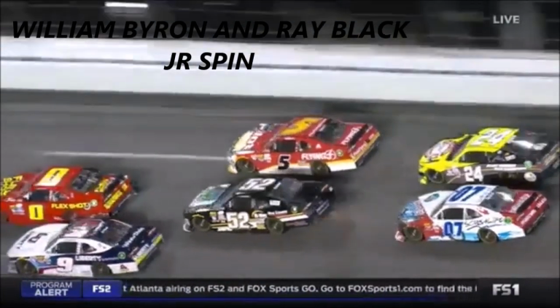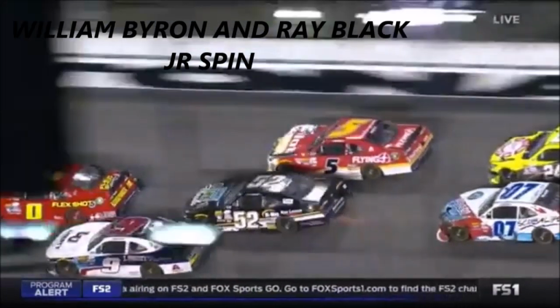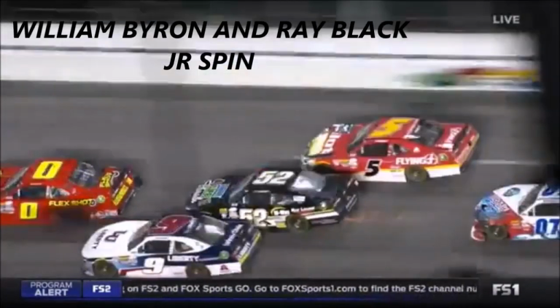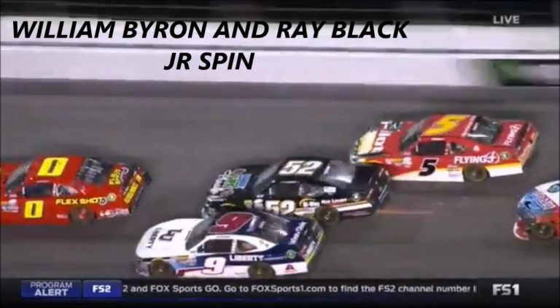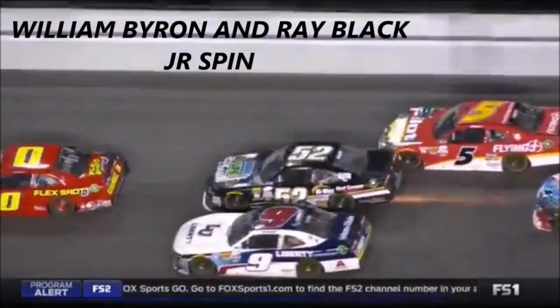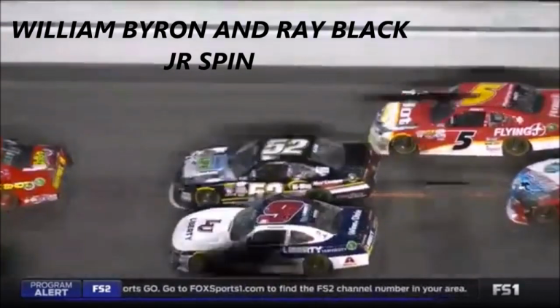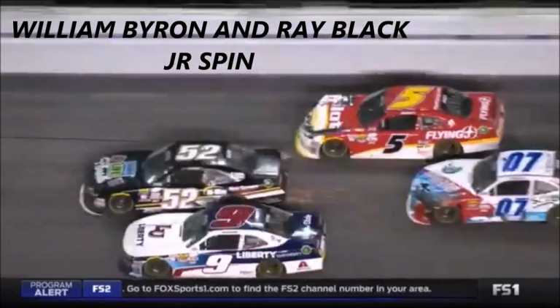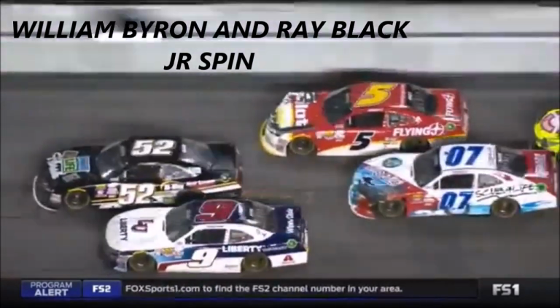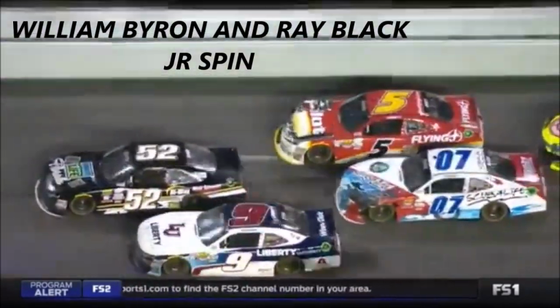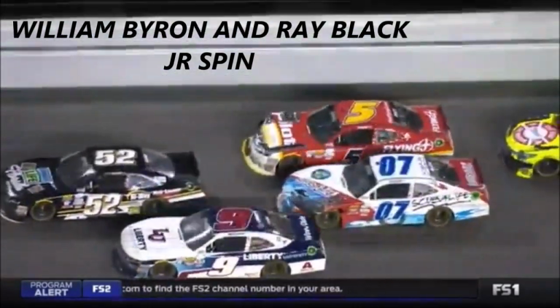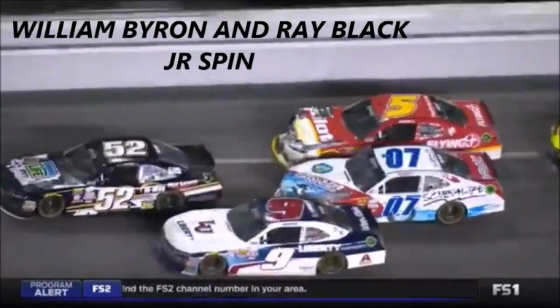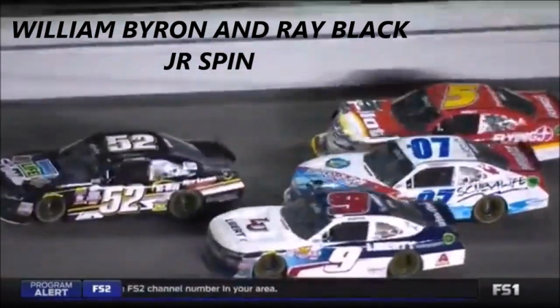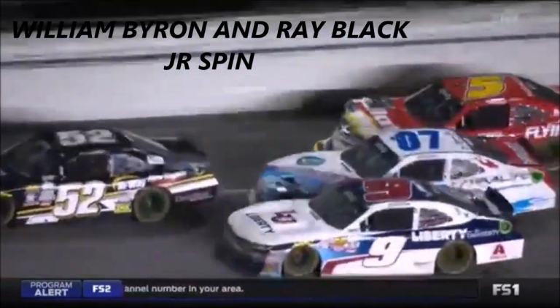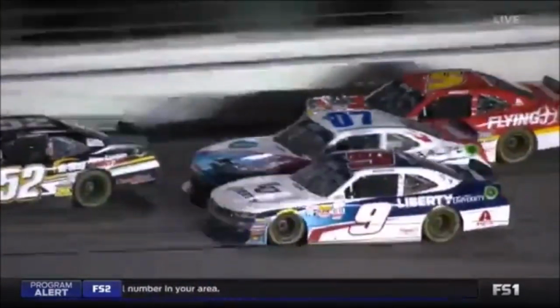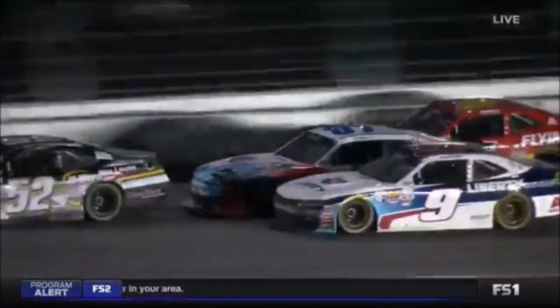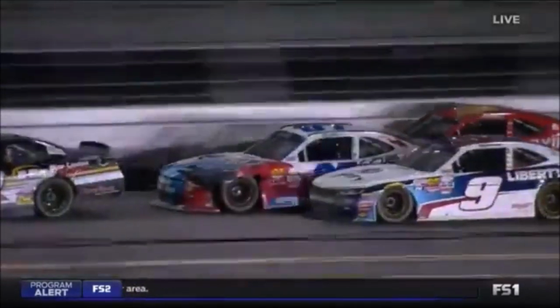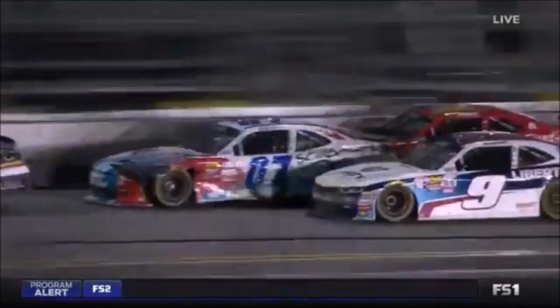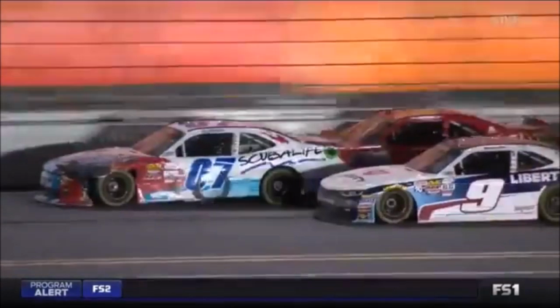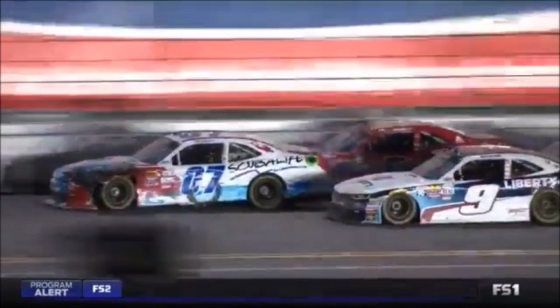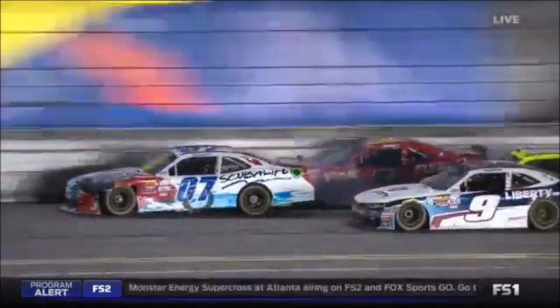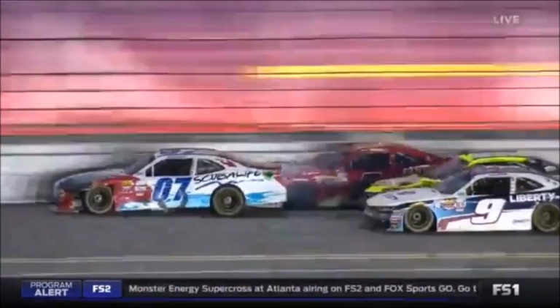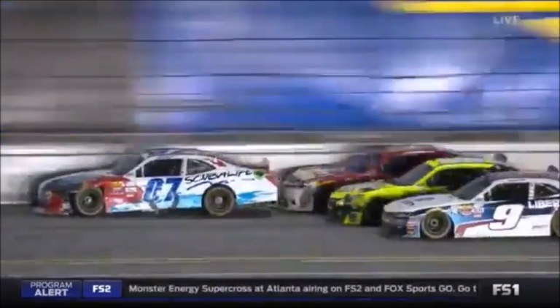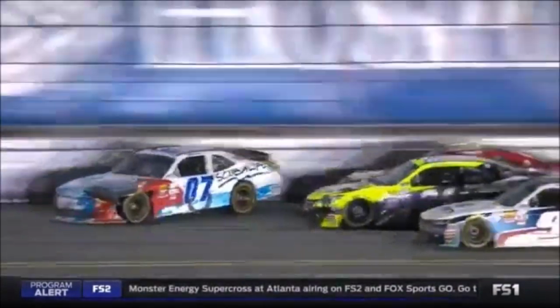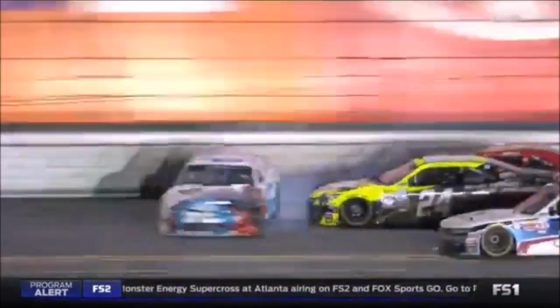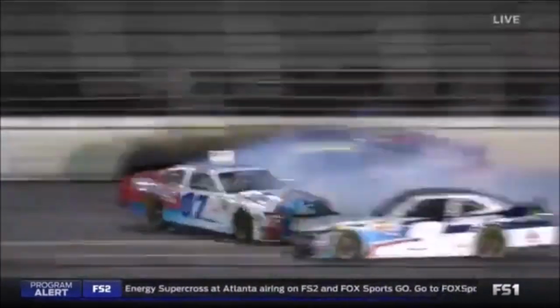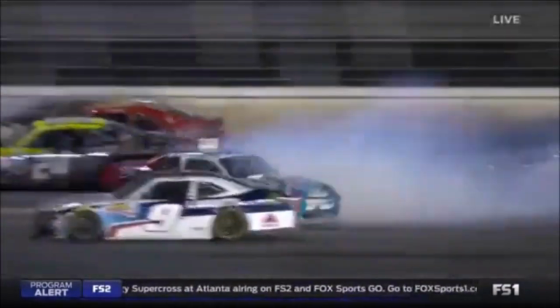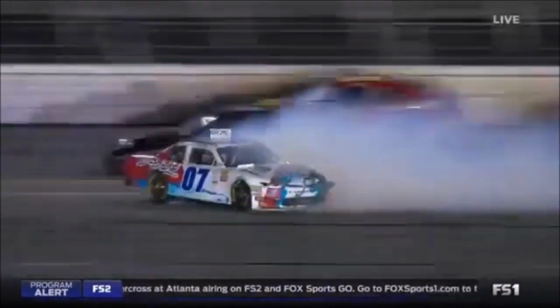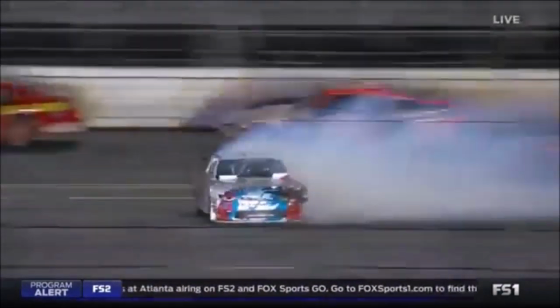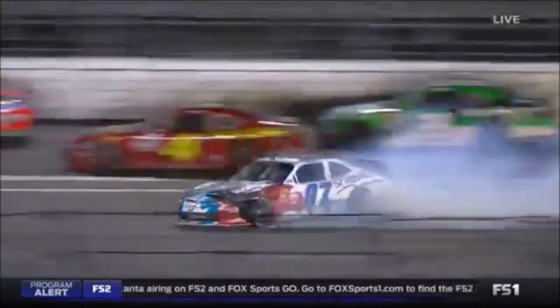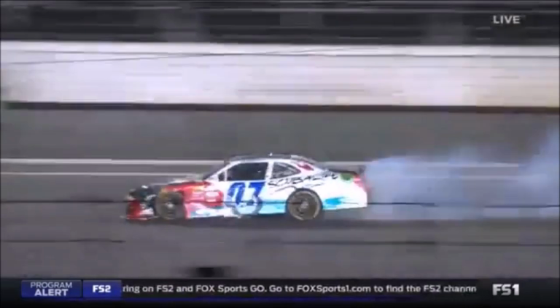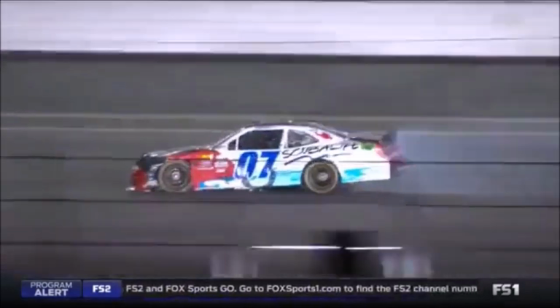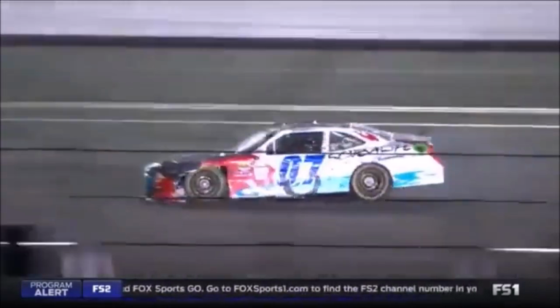Look at Joey Gase dragging, sparking, but making some ground. And Ray Black Jr. squeezes in a hole. I just don't think he knew Michael Annette was on the outside — spun around, clipped William Byron.